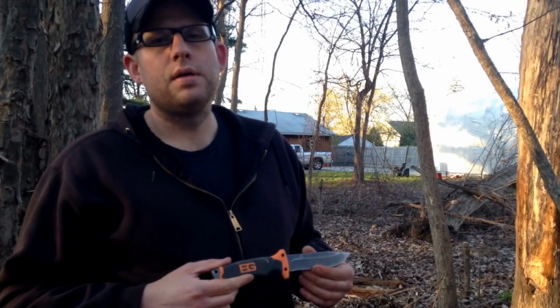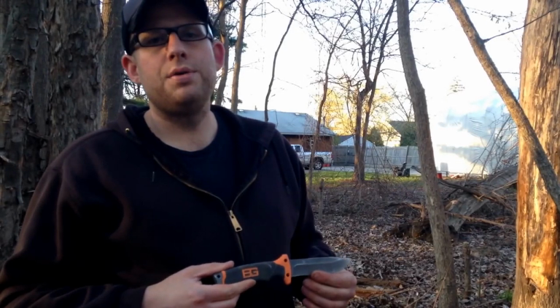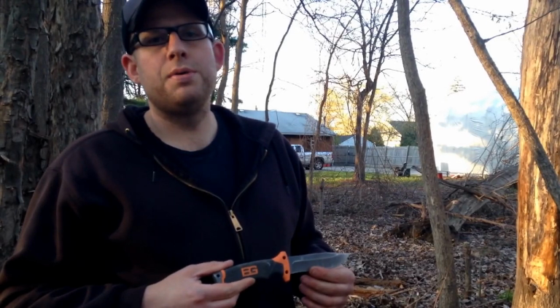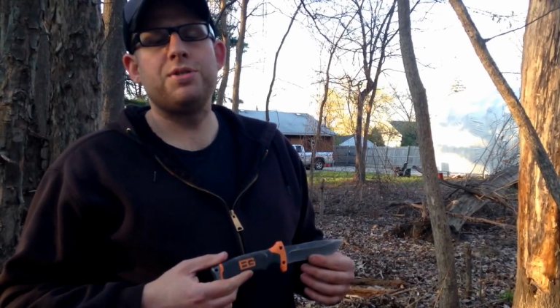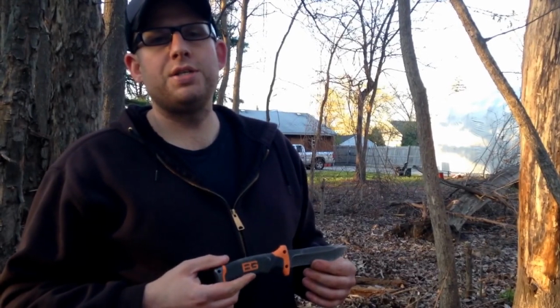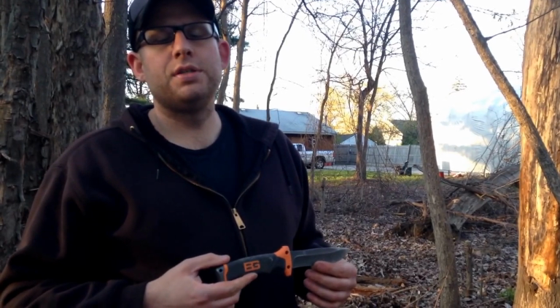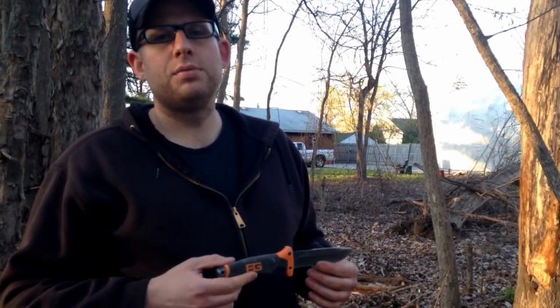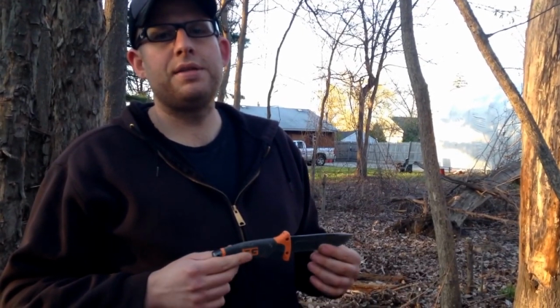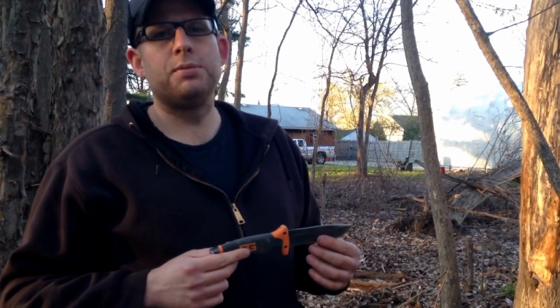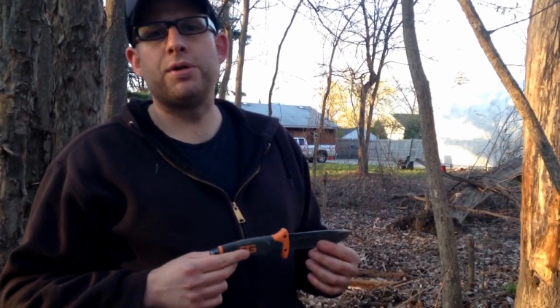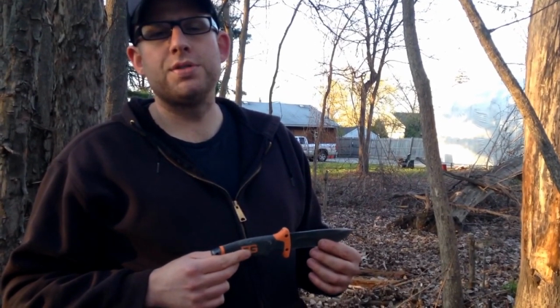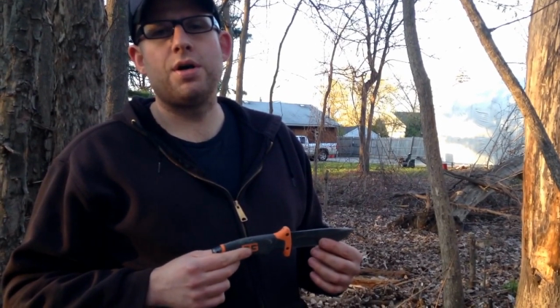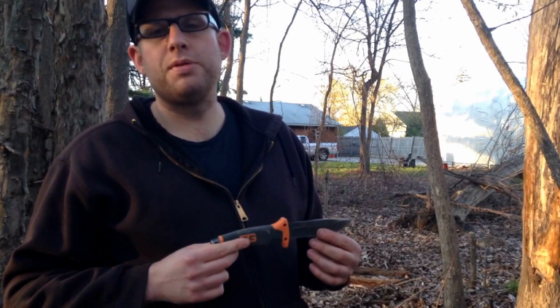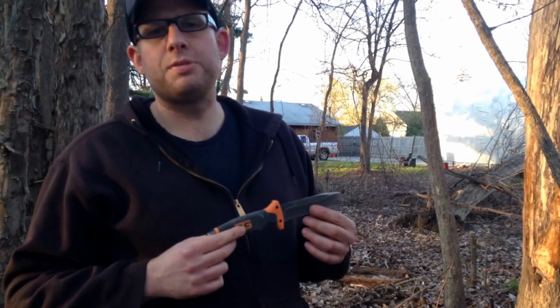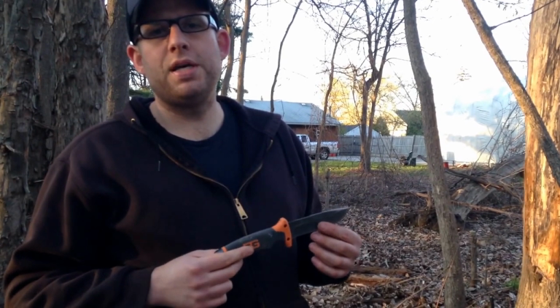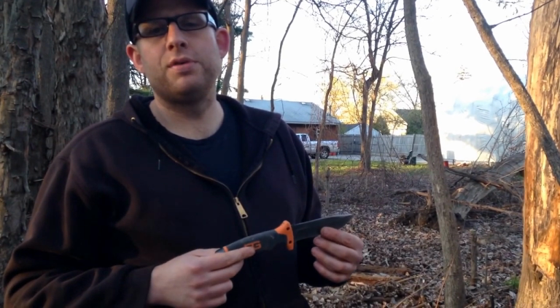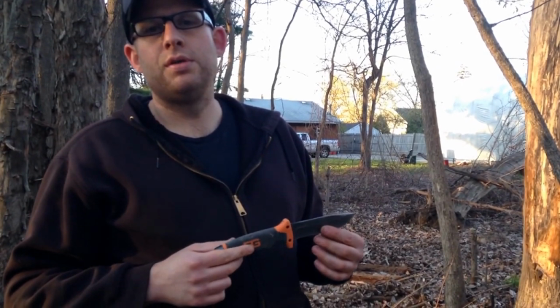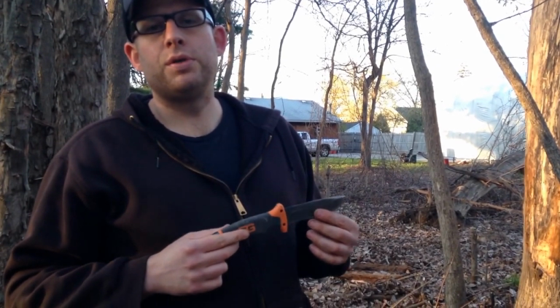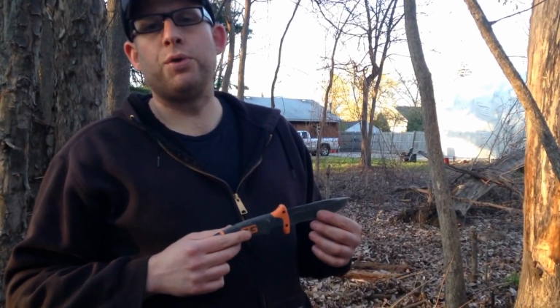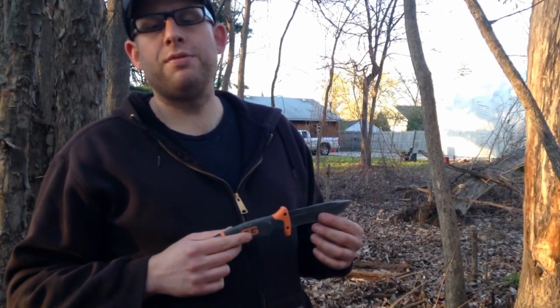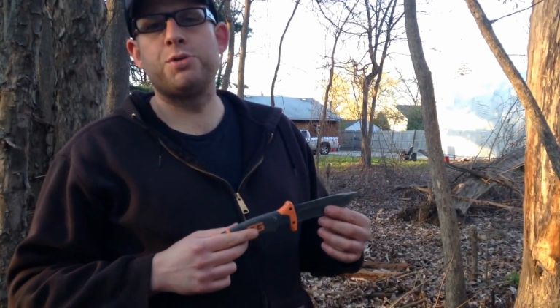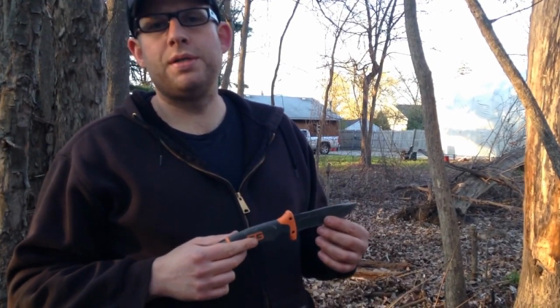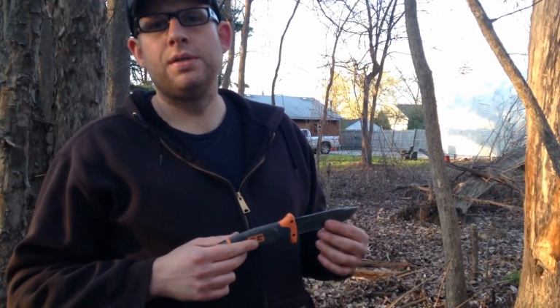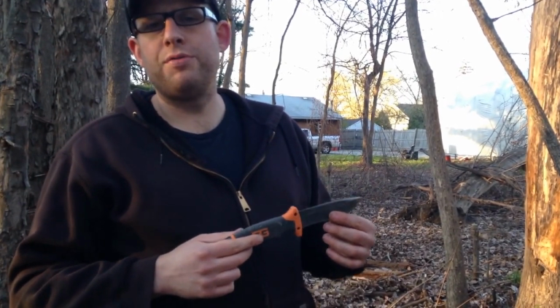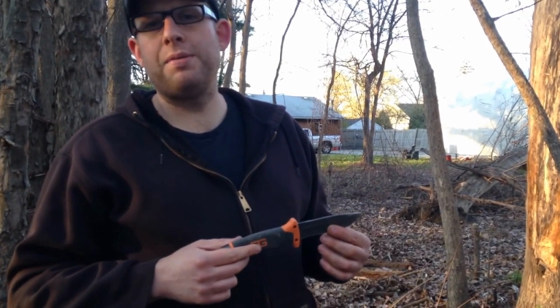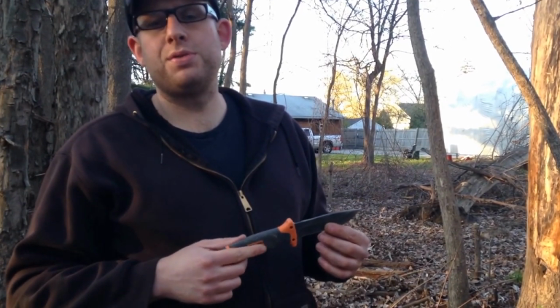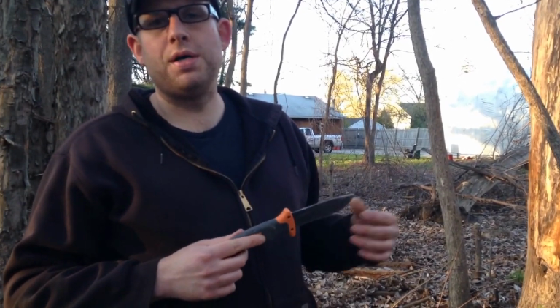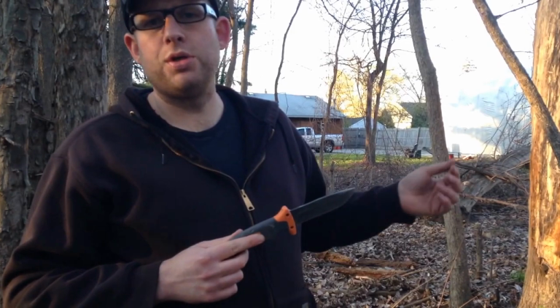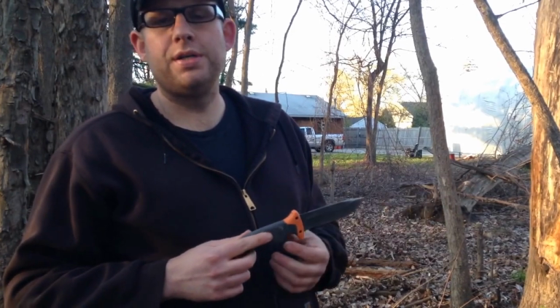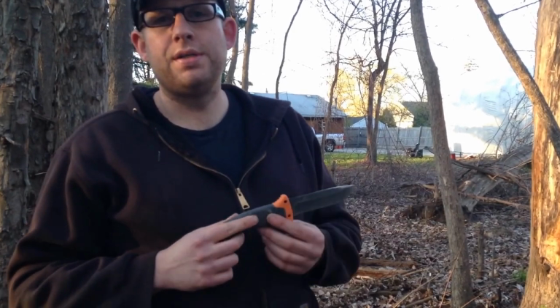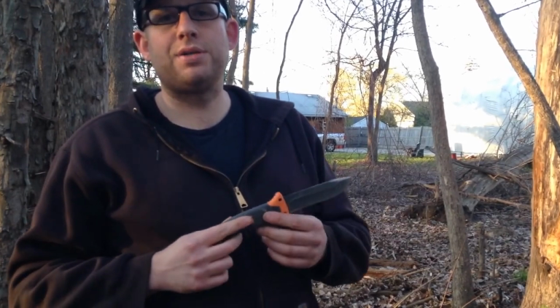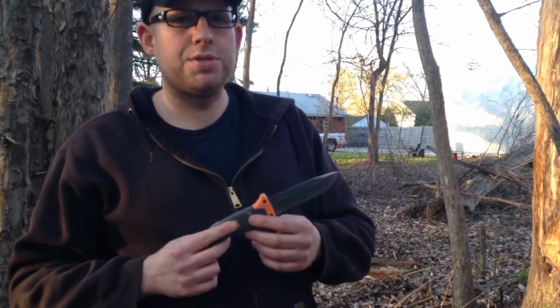Hey YouTube, Michigan Edge here. We've got the Gerber Bear Grylls Ultimate Fixed Blade Knife. We're going to throw the knife, no spin, a few times into some wood over here and see how she holds up.